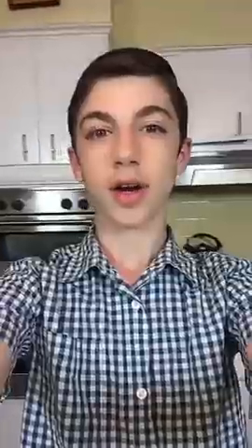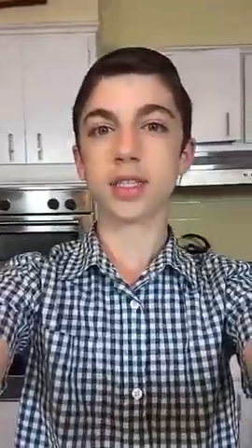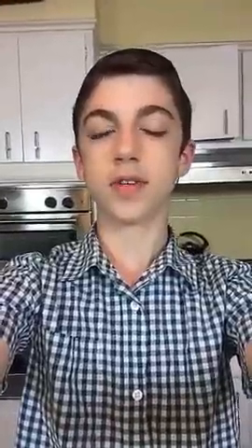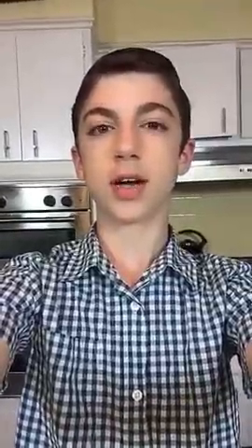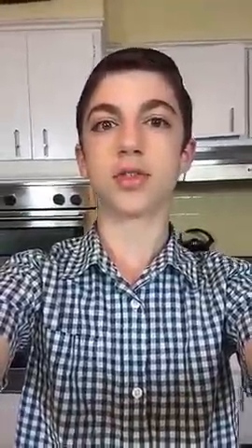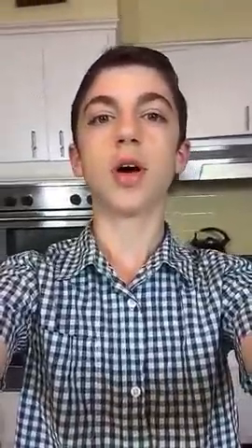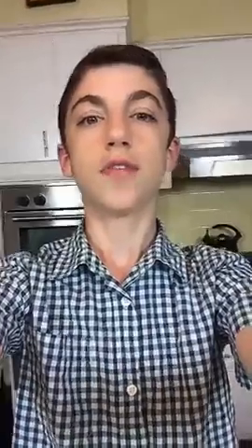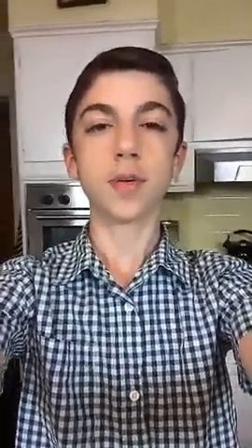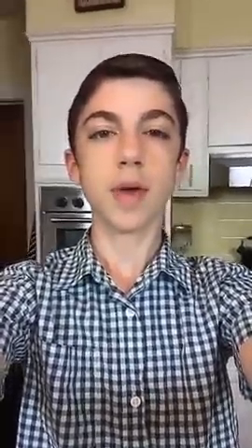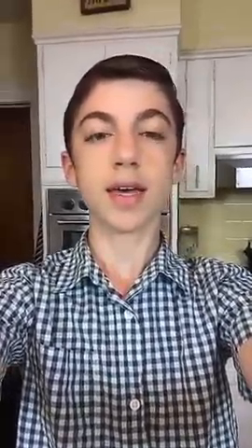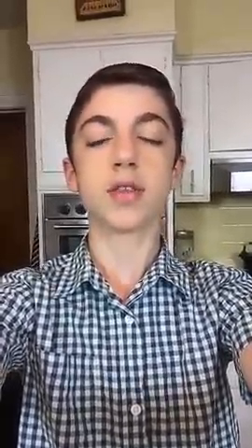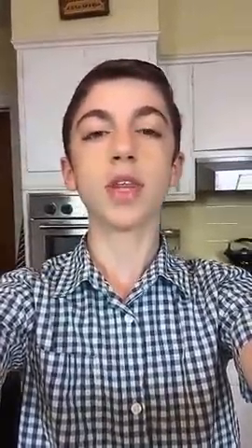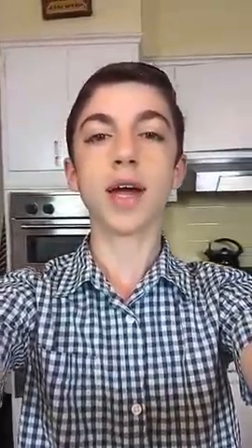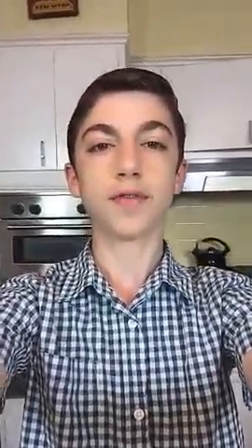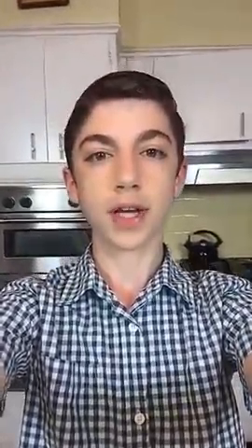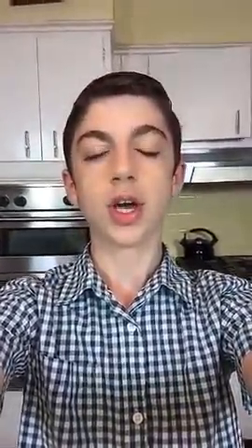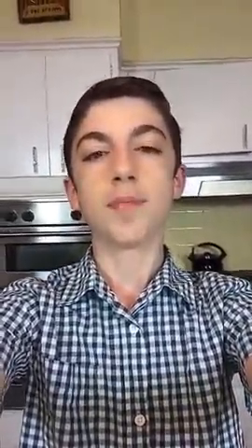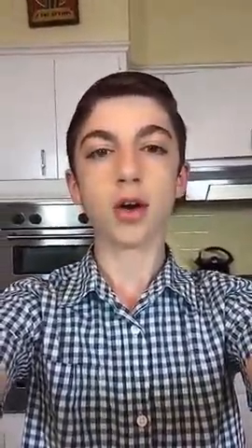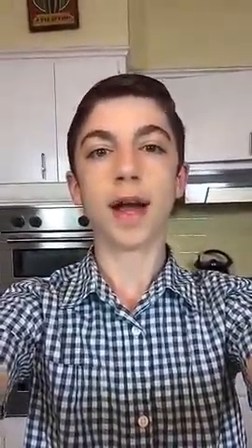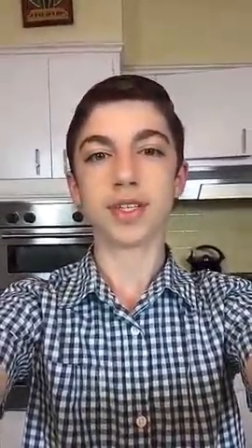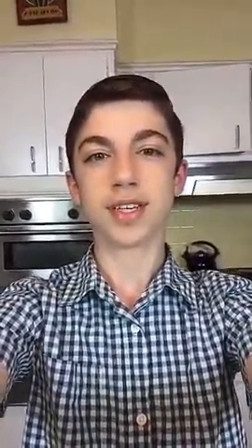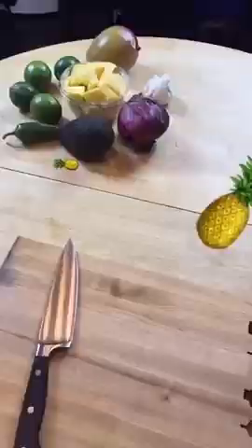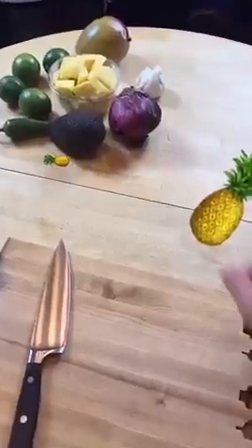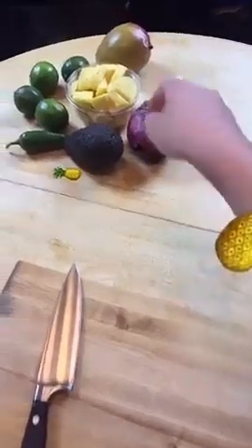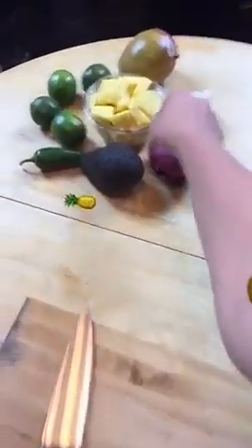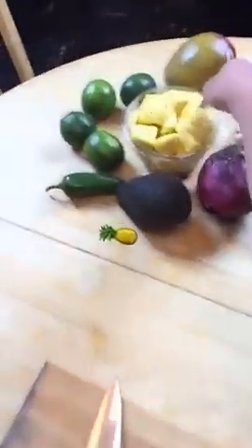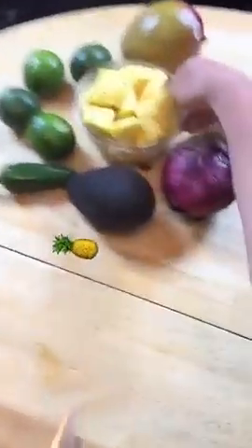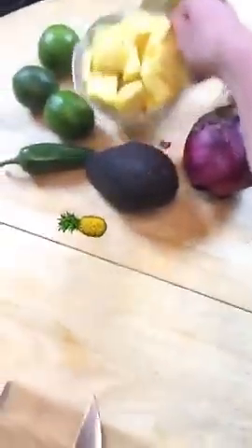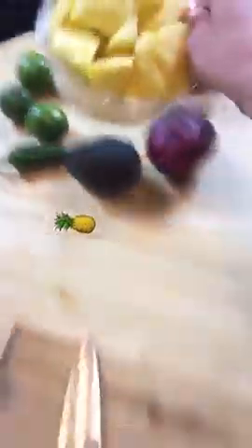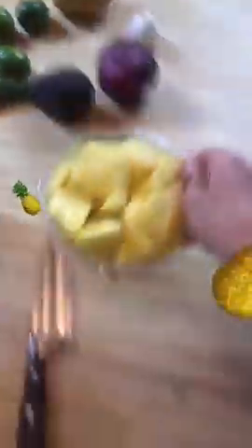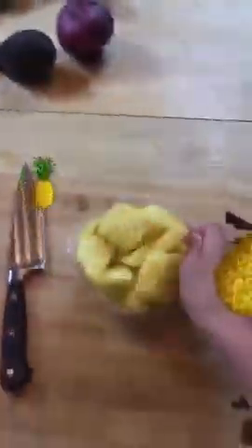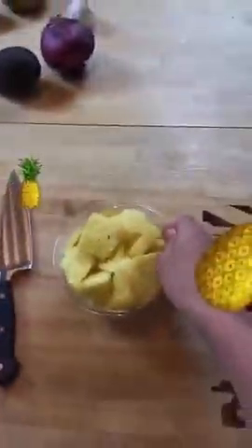Let's start with the fish tacos. The first thing we're going to make is the really bright and fresh mango pineapple salsa. The first thing we're going to do is cut up our pineapple.